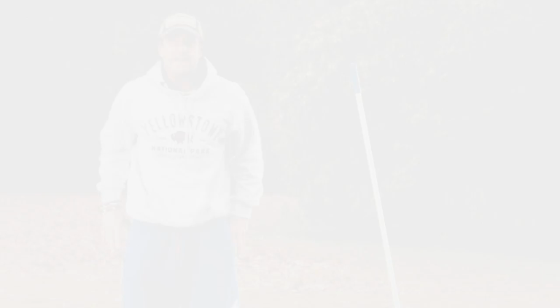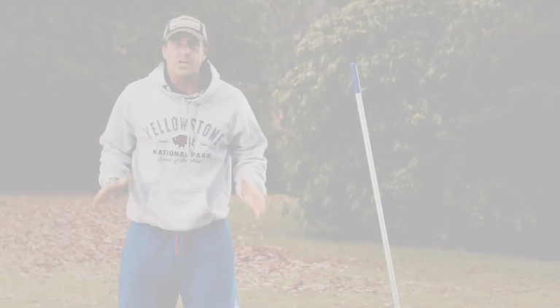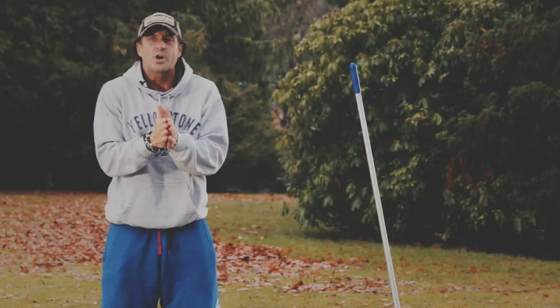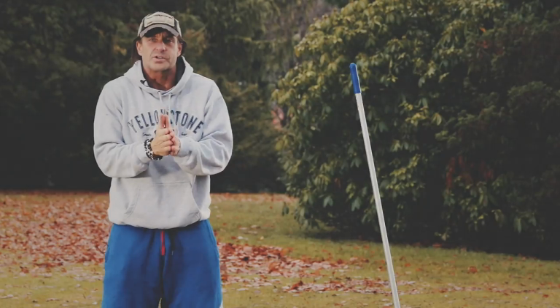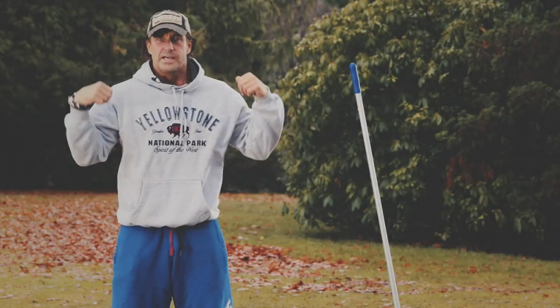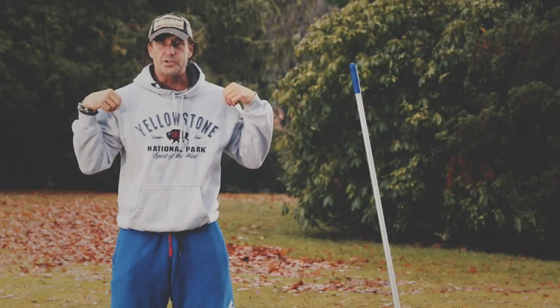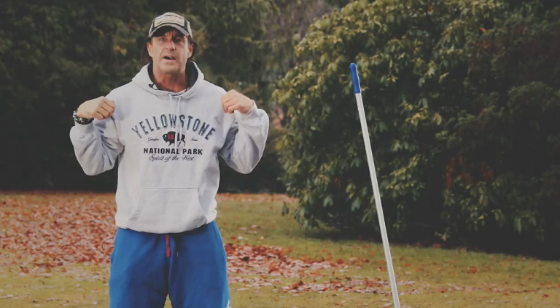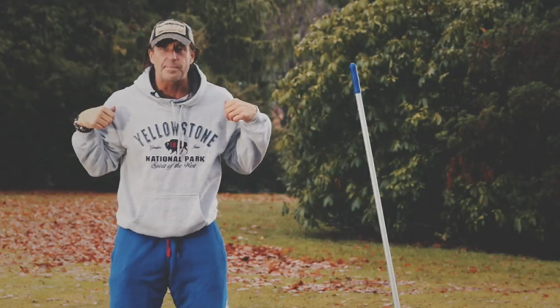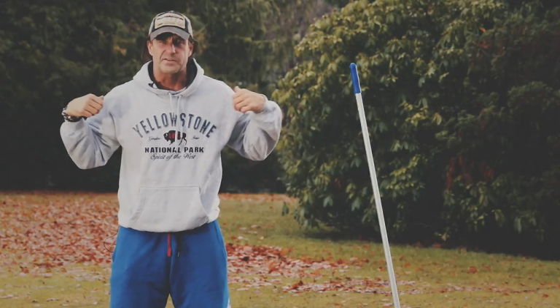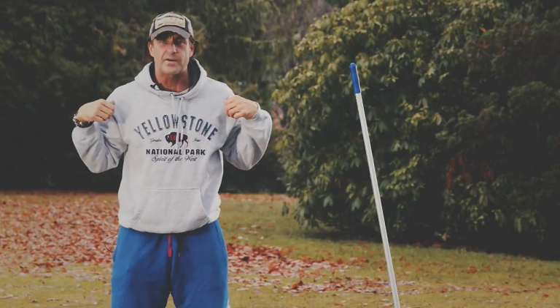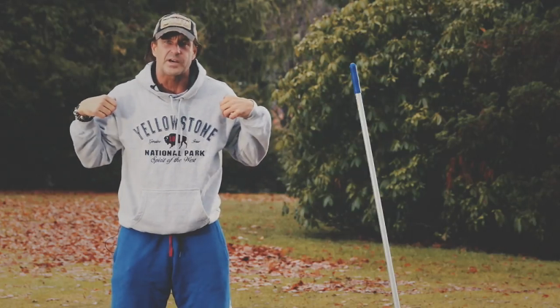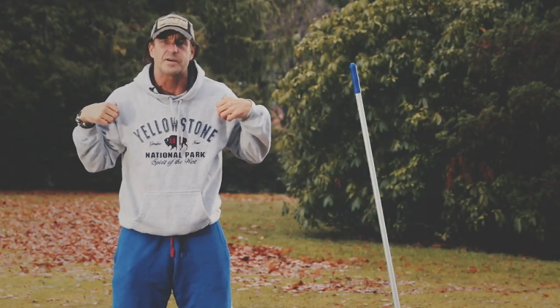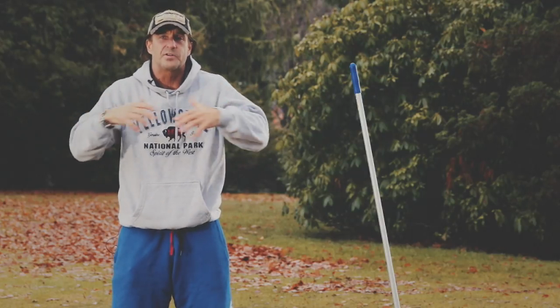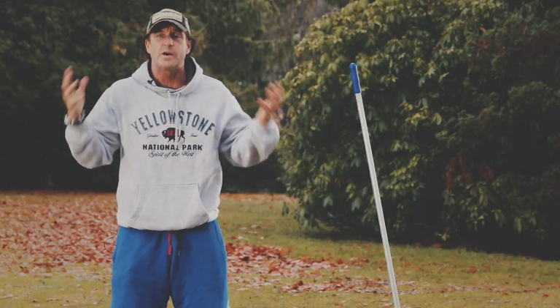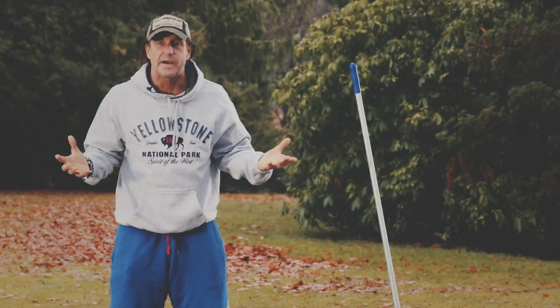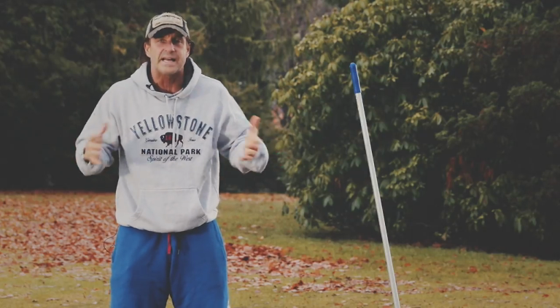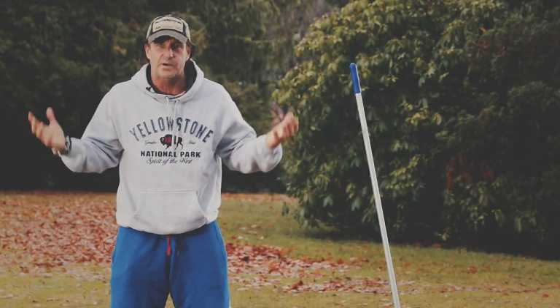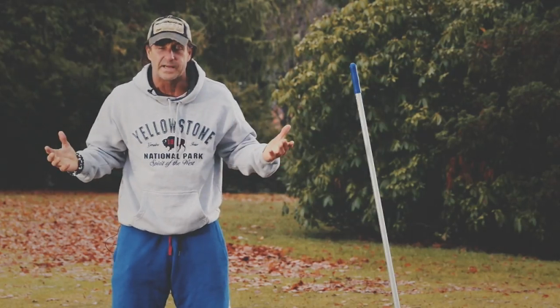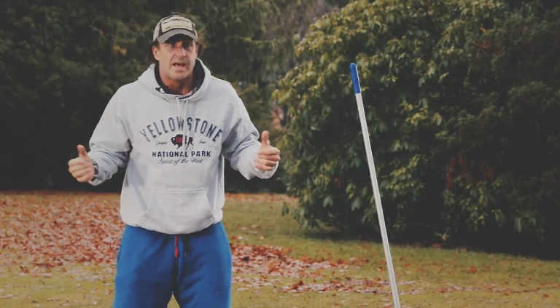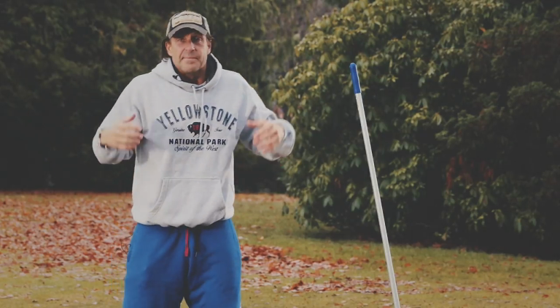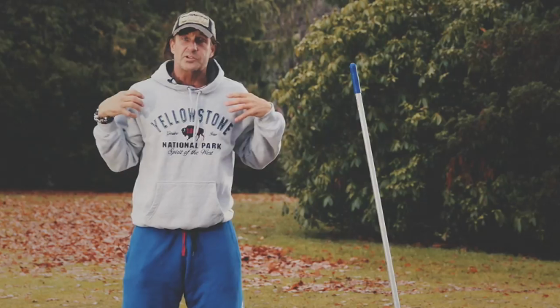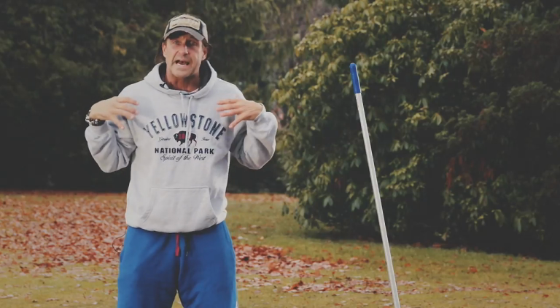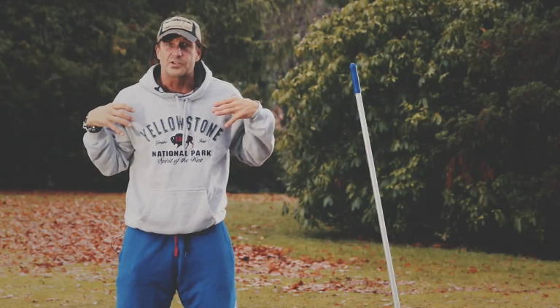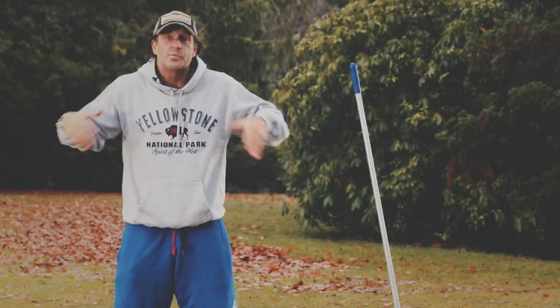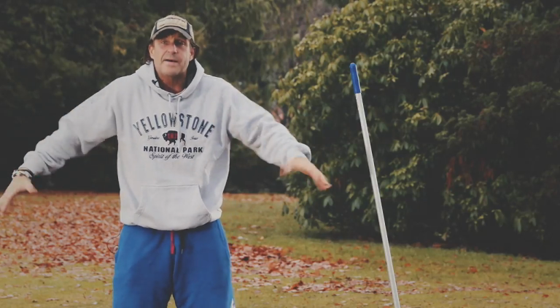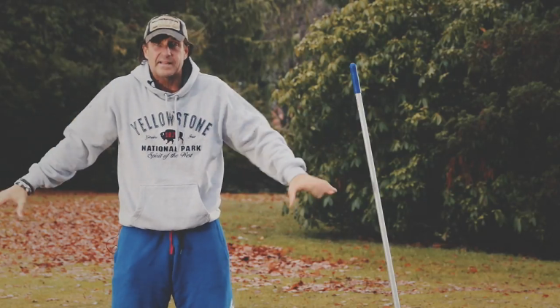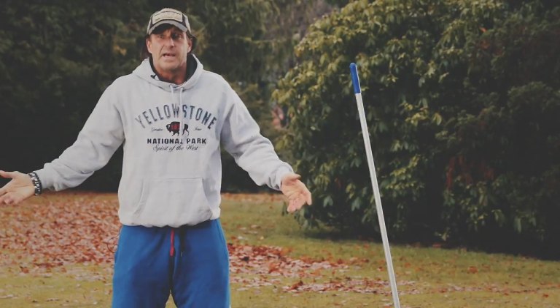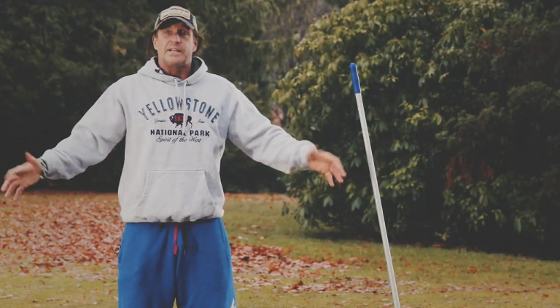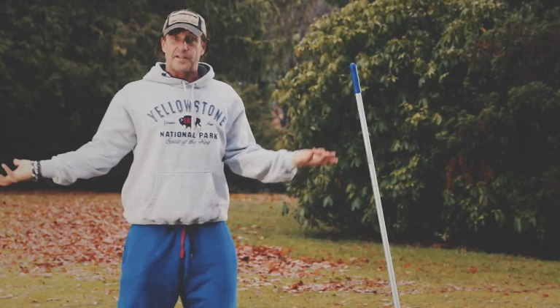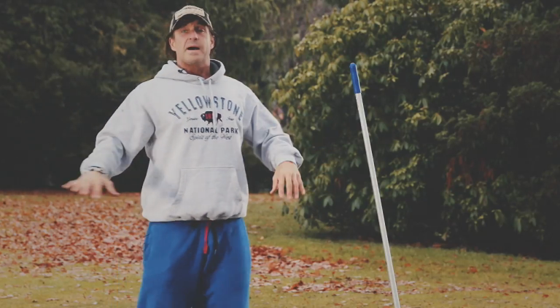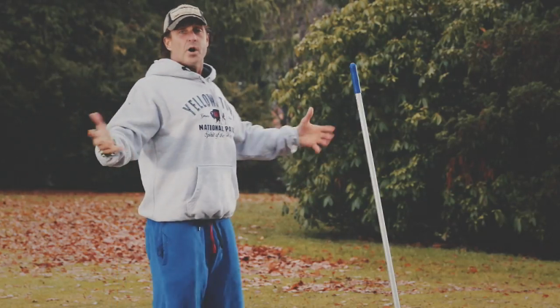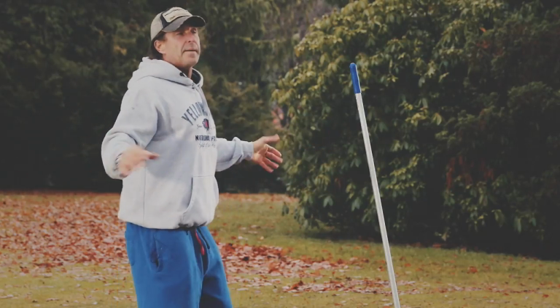Today we're going to talk about shoulders. Shoulders are very complex. It's very easy to injure them if you do too heavy weights — I never do heavy weights. But also if you tighten your shoulders, you might have pain in them, so you need to flex them out. You need to open up.